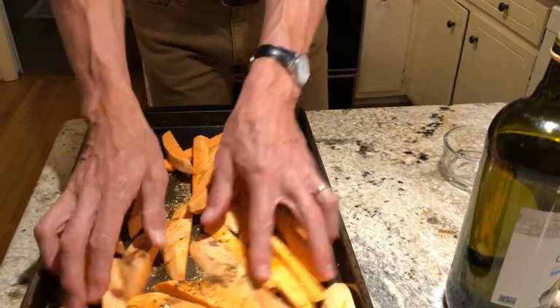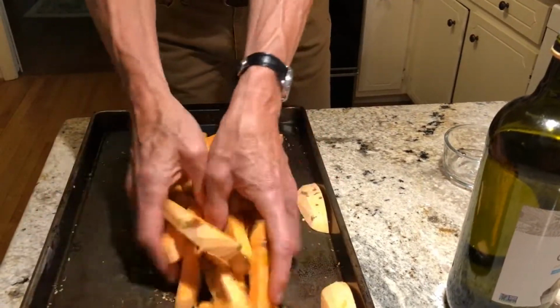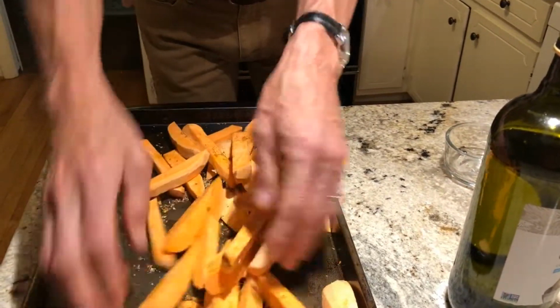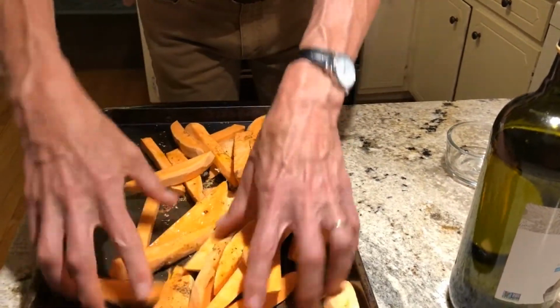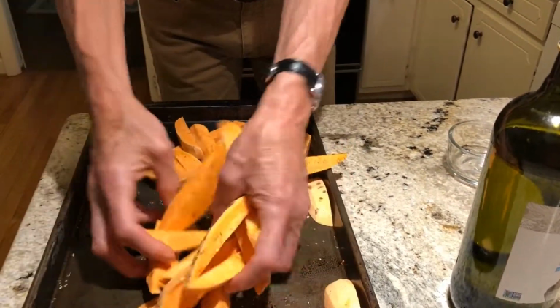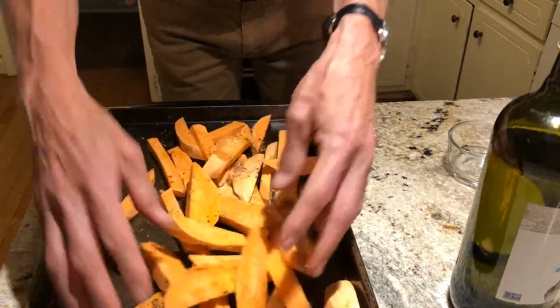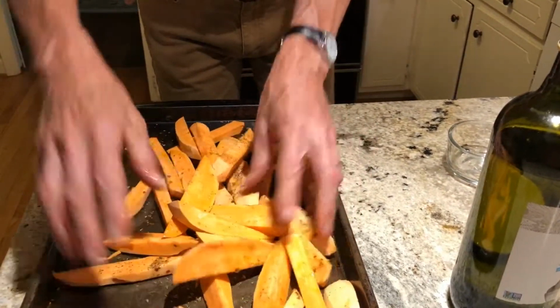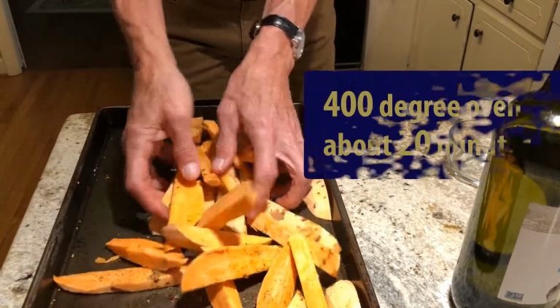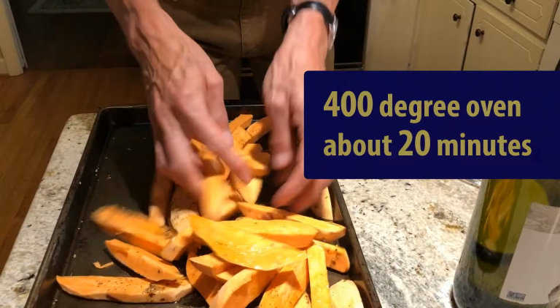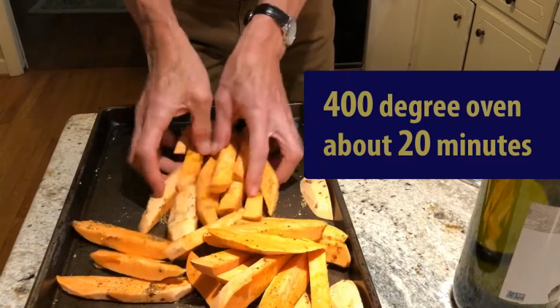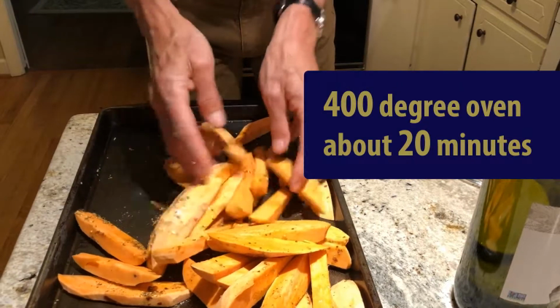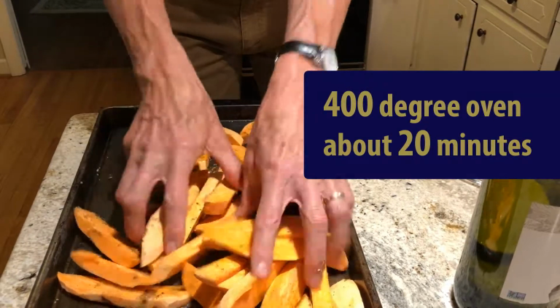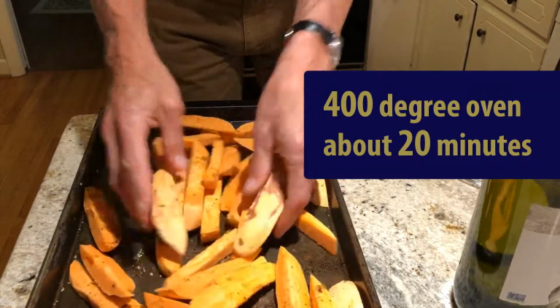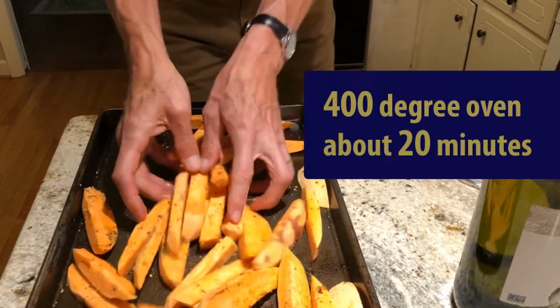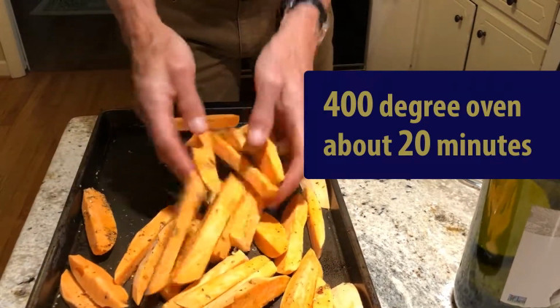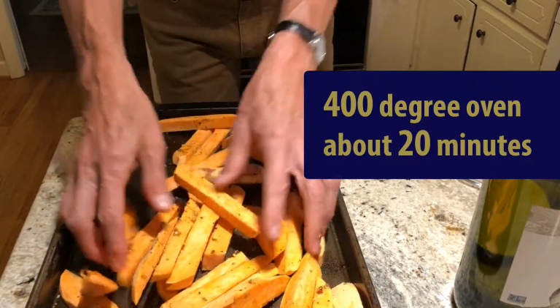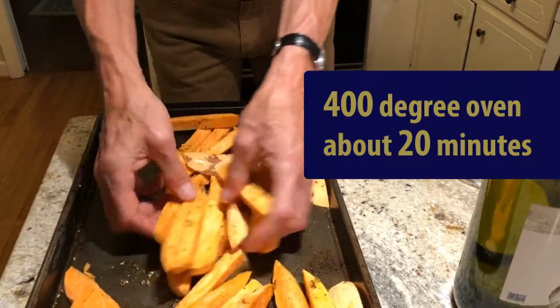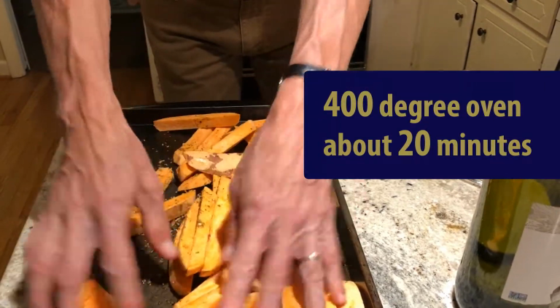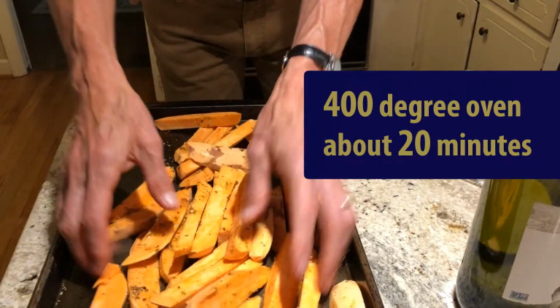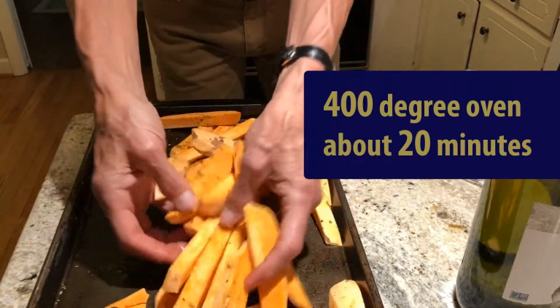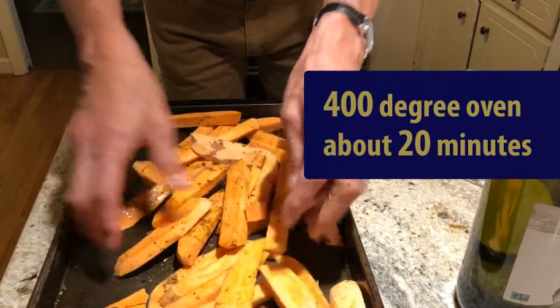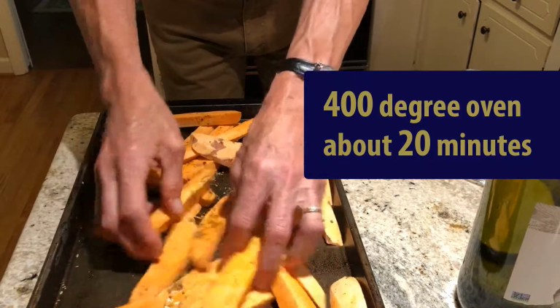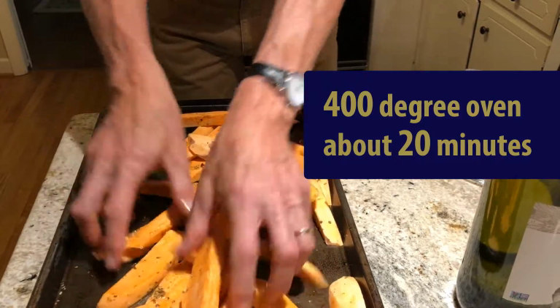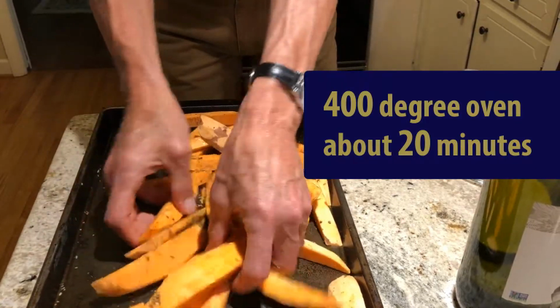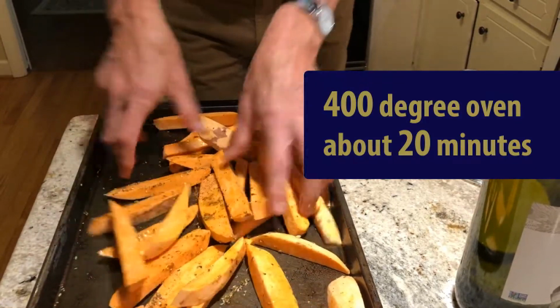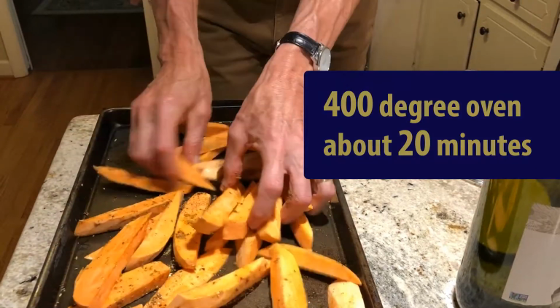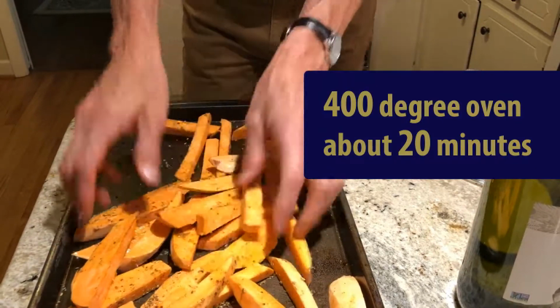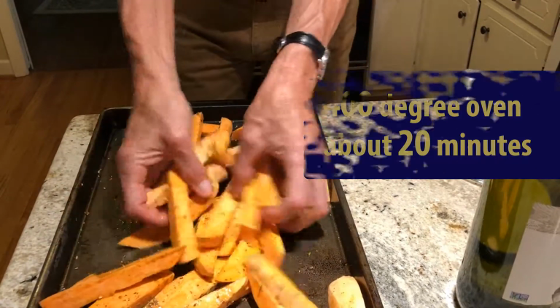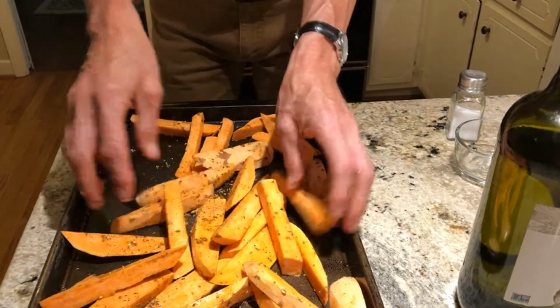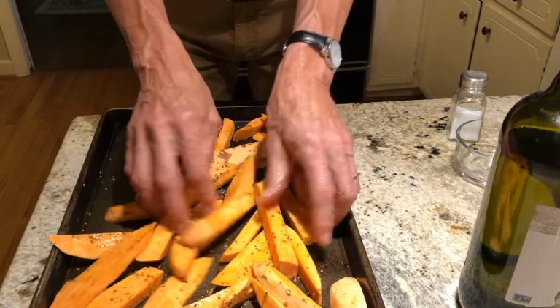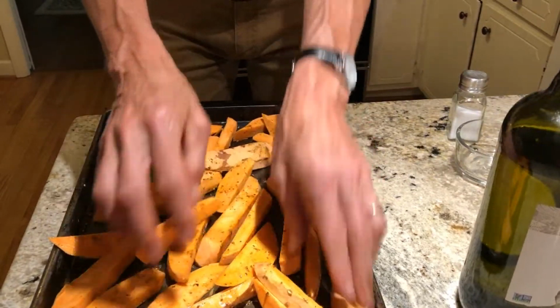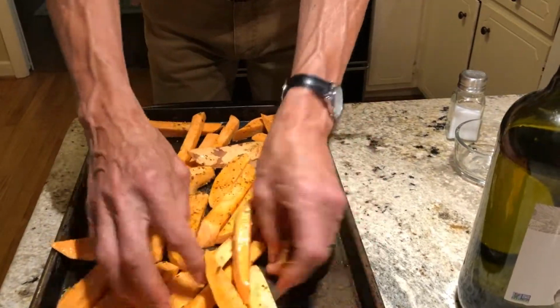Then we're going to put them in a 400 degree oven and bake them. They probably take about 20 minutes or so. I usually cut them thick because they do shrink up after they've been in the oven.